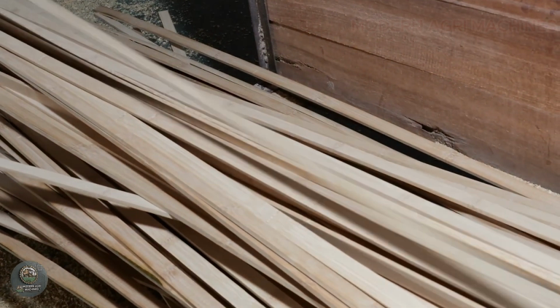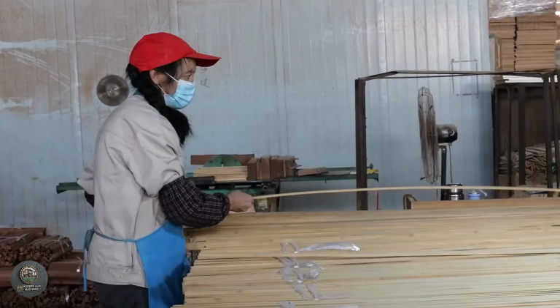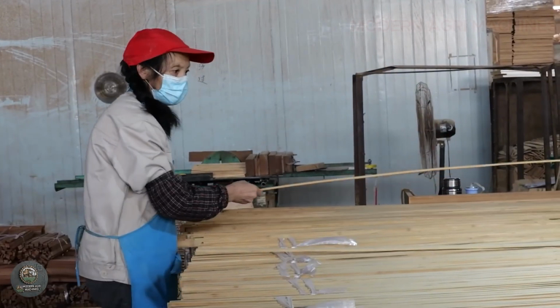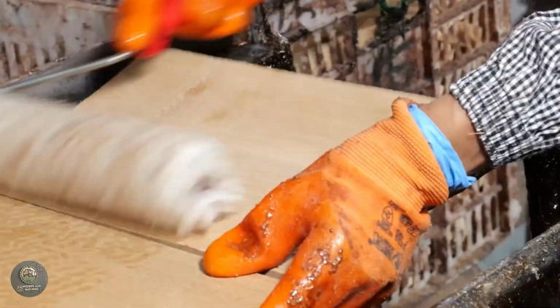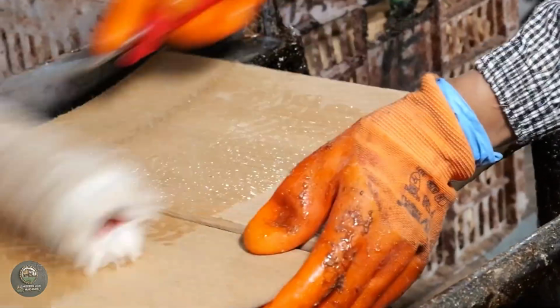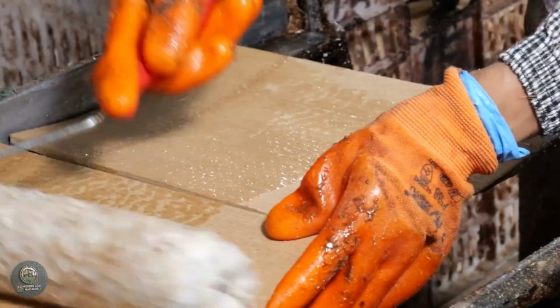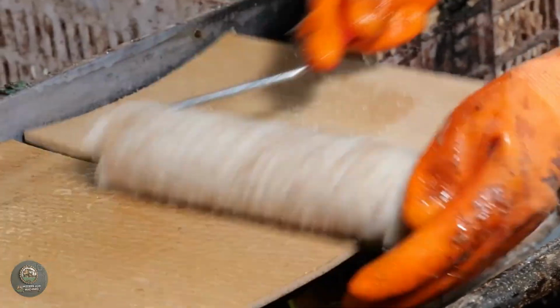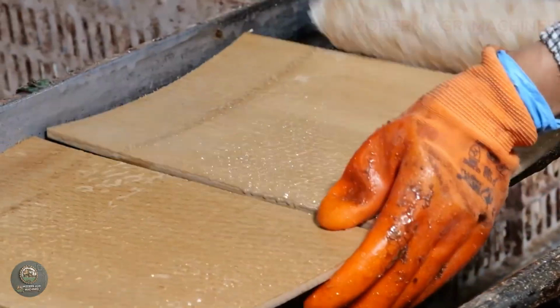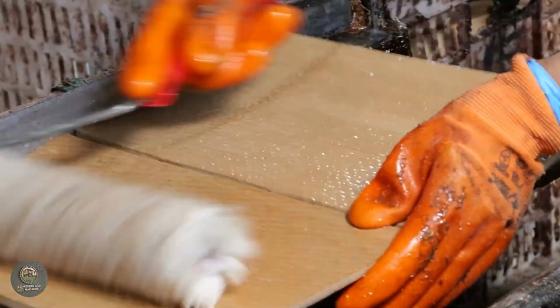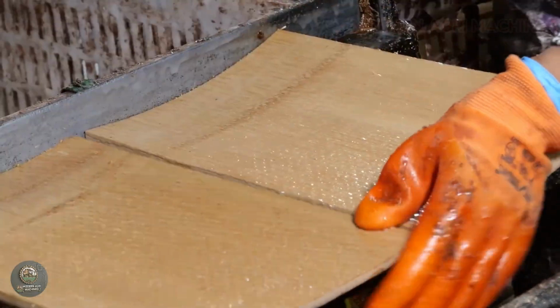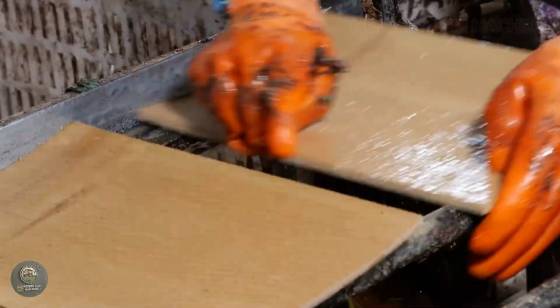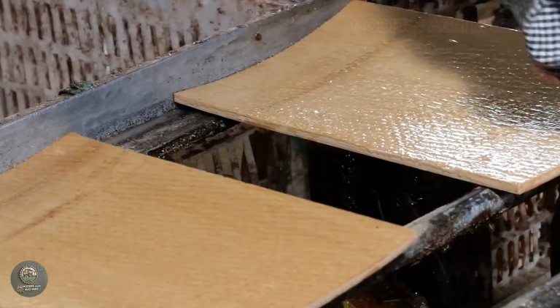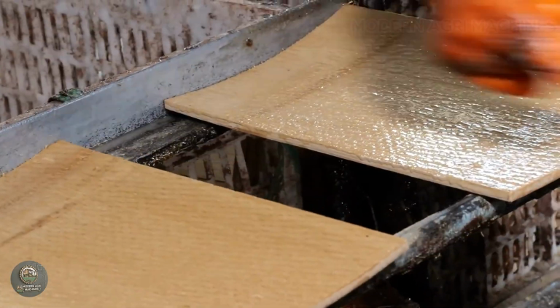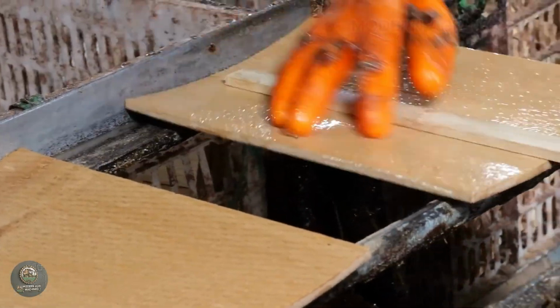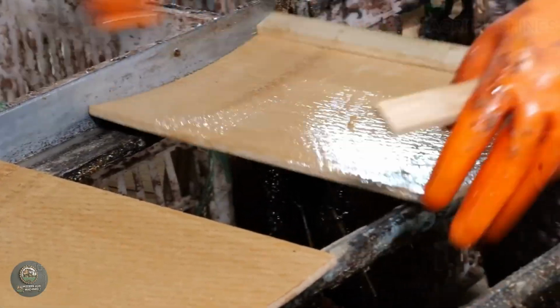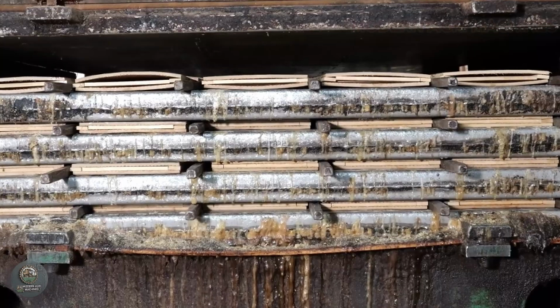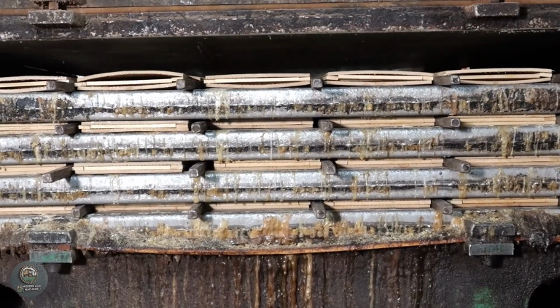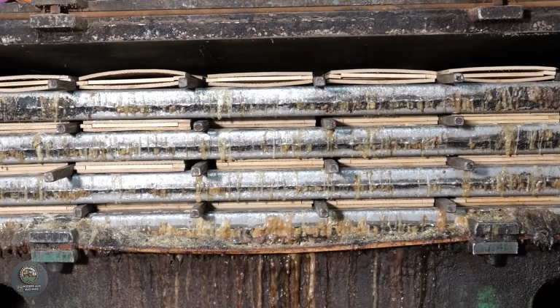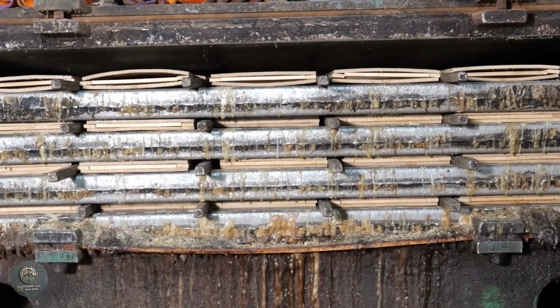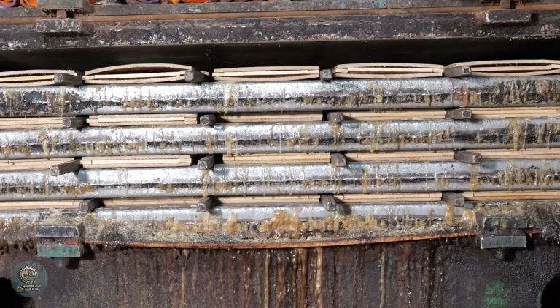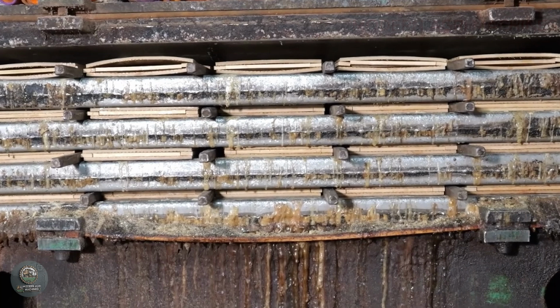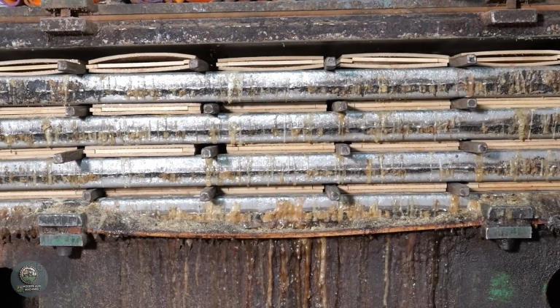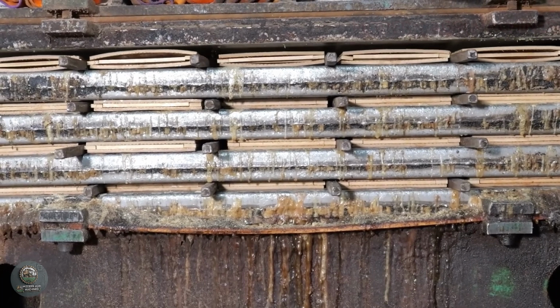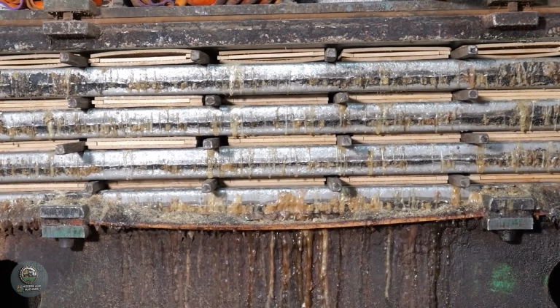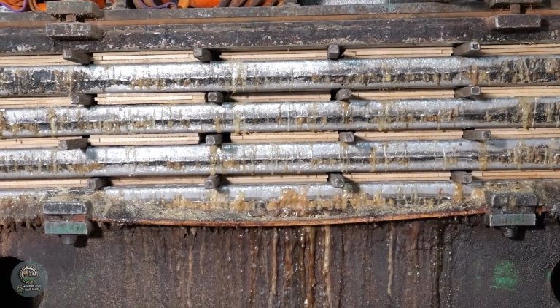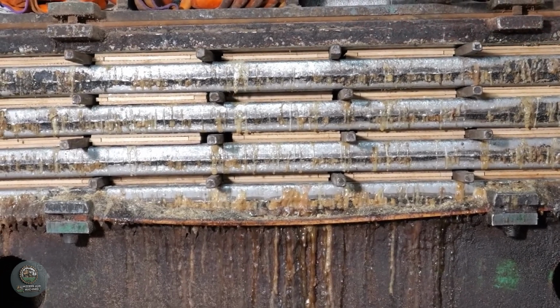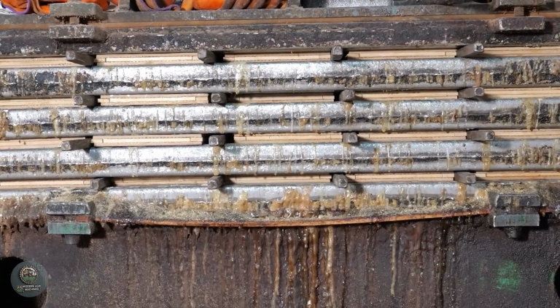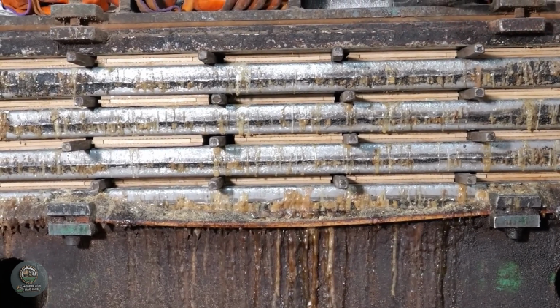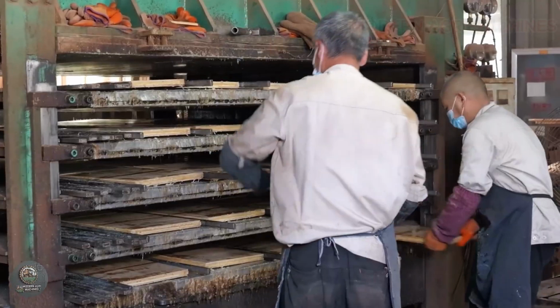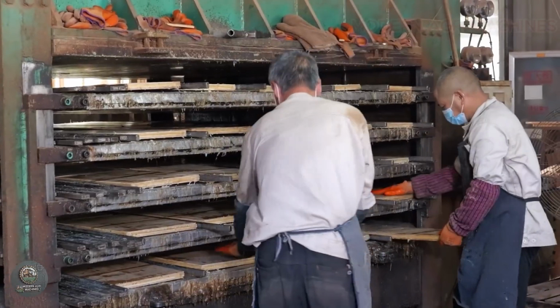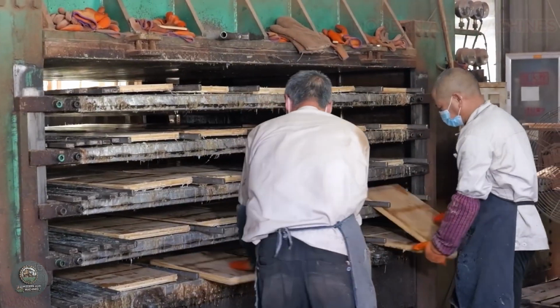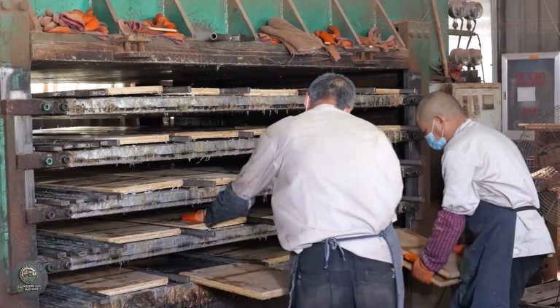The surface processing stage includes shaping with CNC machines according to predefined templates, followed by smoothing with high-capacity sanding machines to ensure the product is free of bamboo splinters and achieves a perfect smoothness.